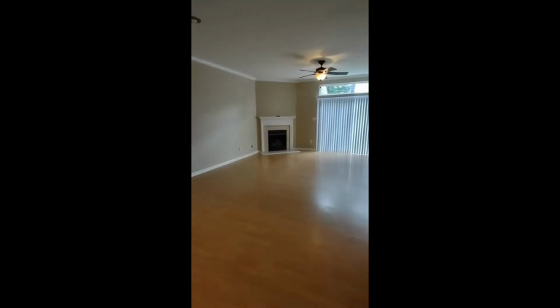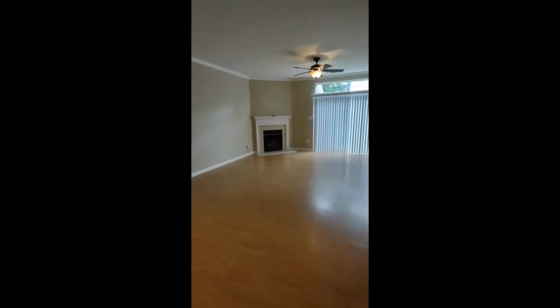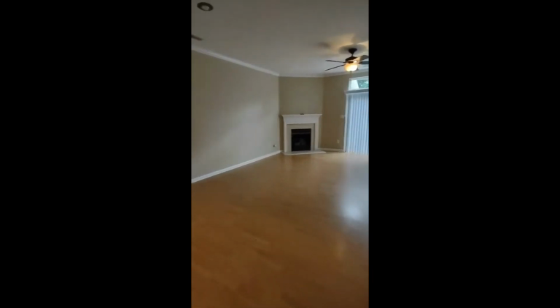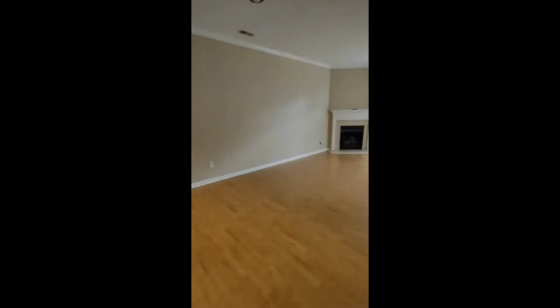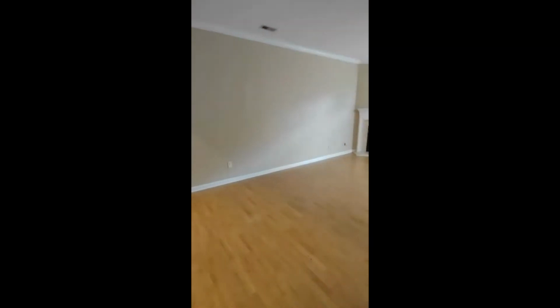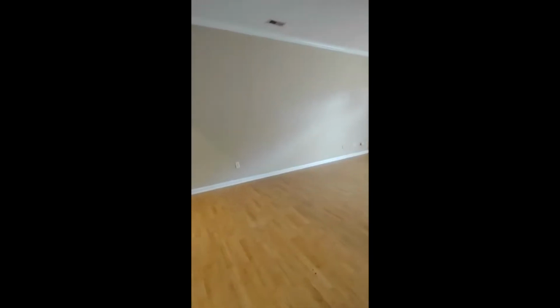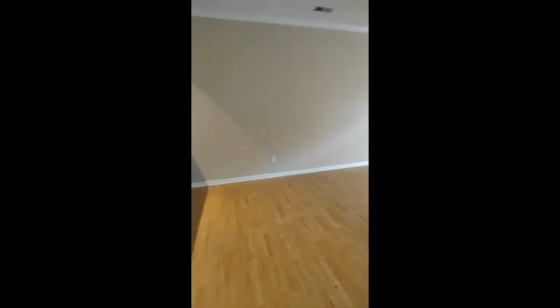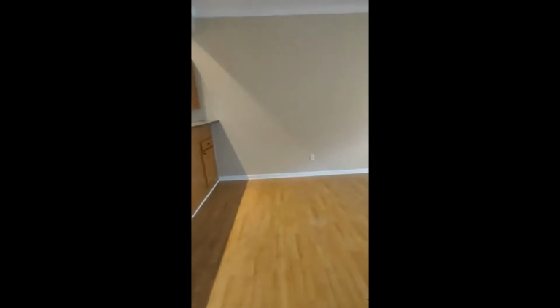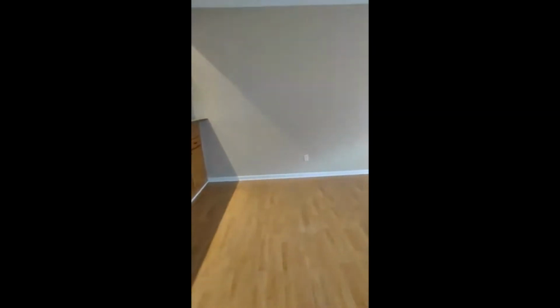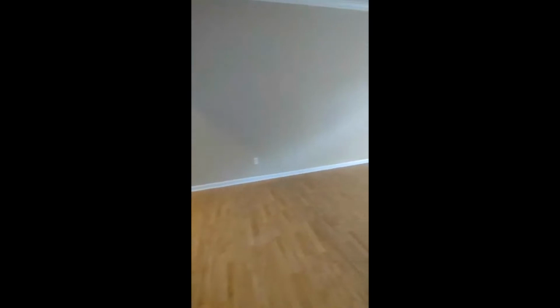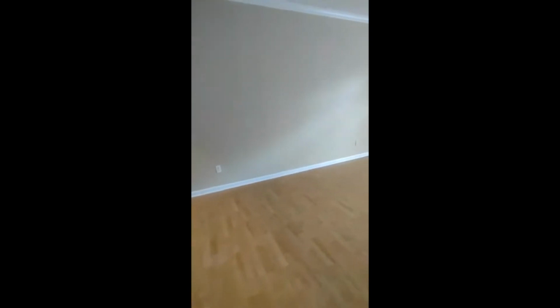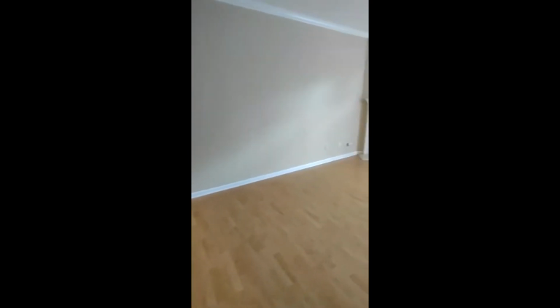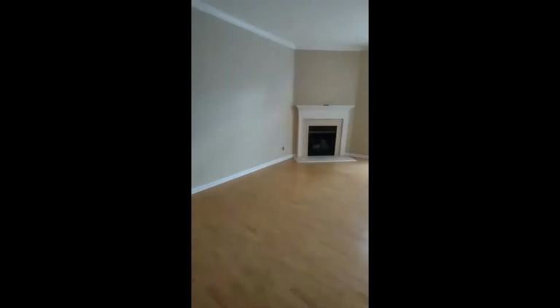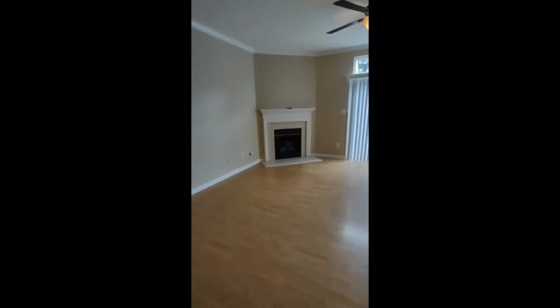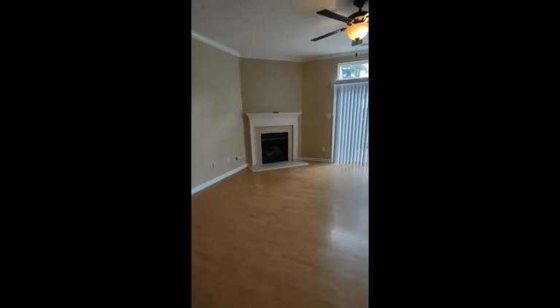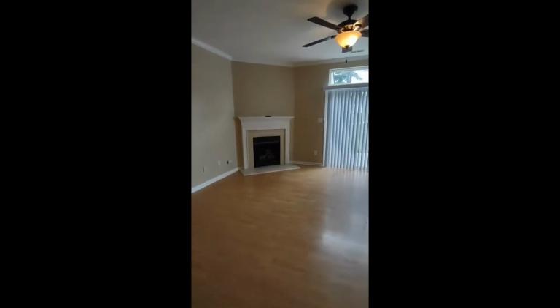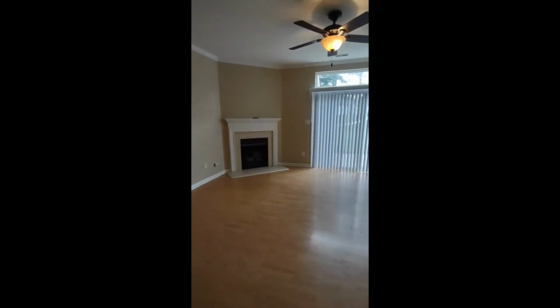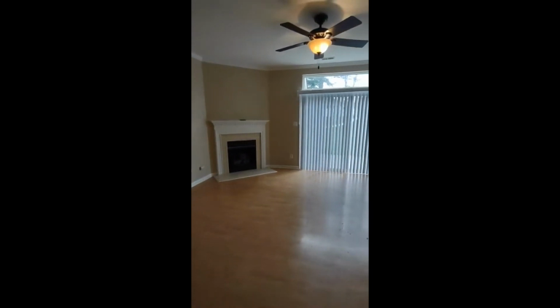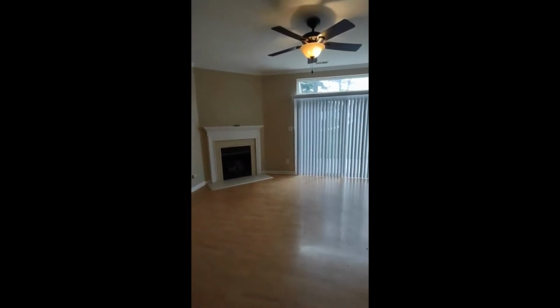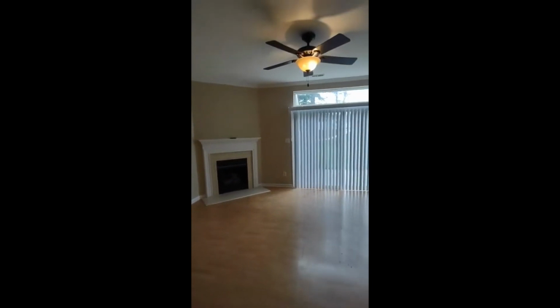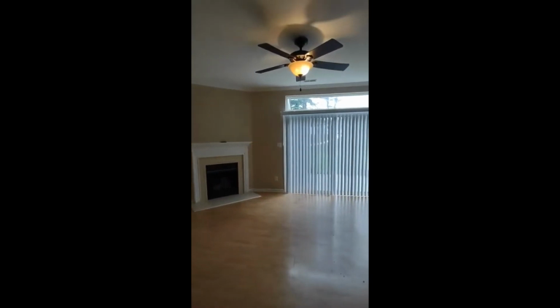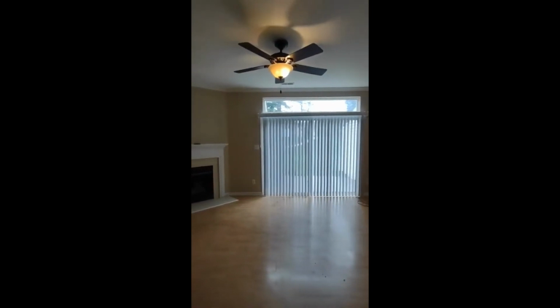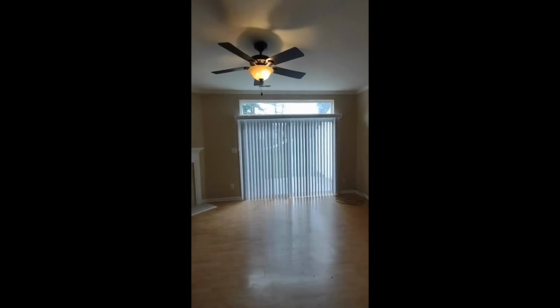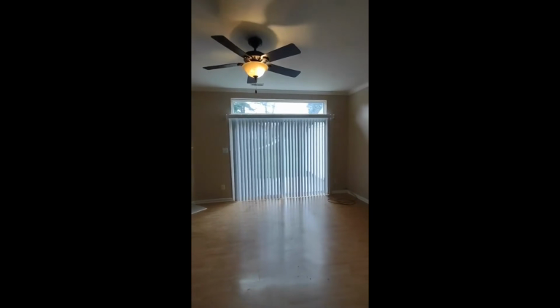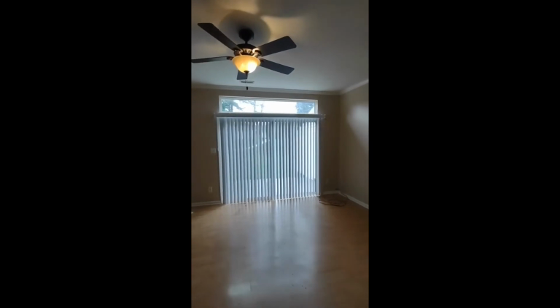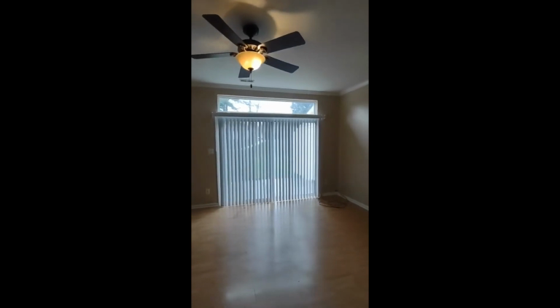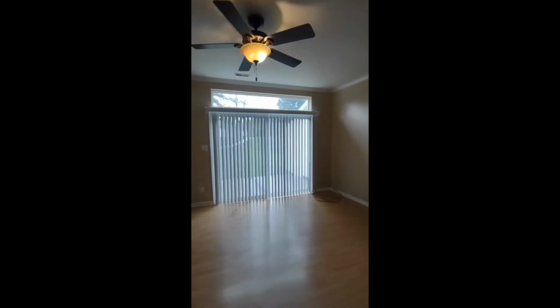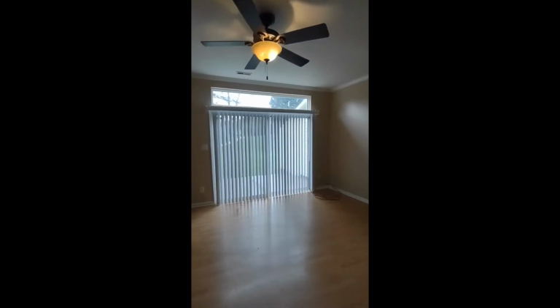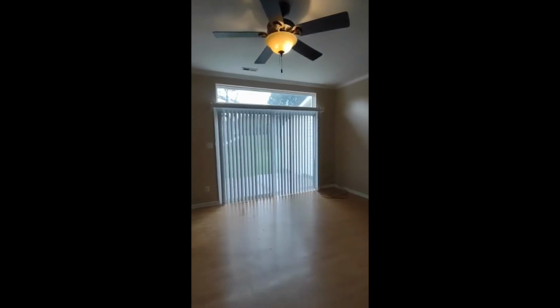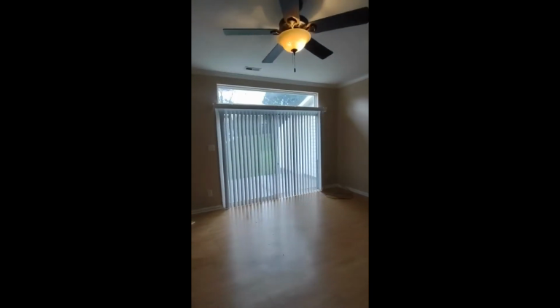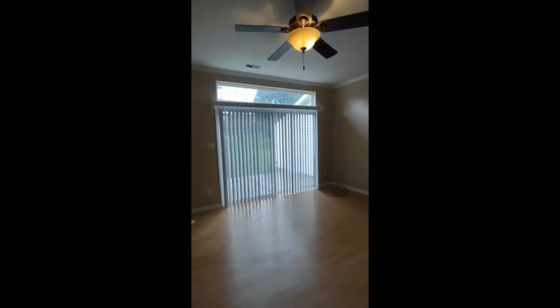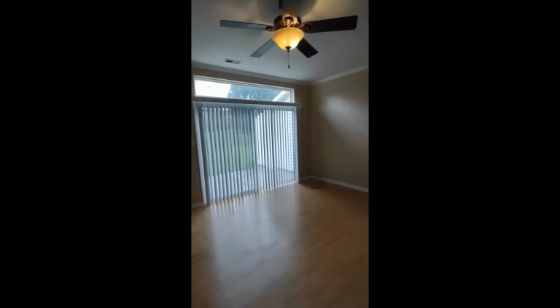Straight ahead is our living room area. Our living room area features wood flooring, gas fireplace, ceiling fan, and door back to the patio area.